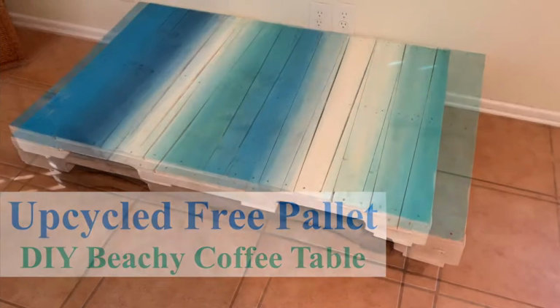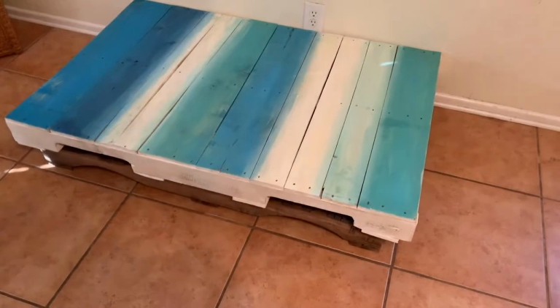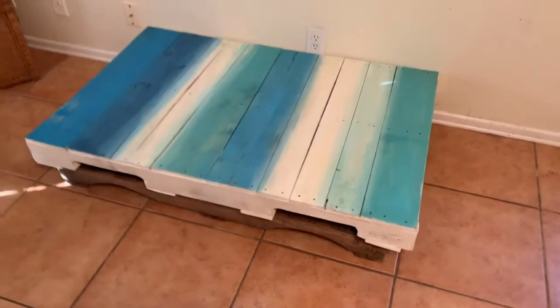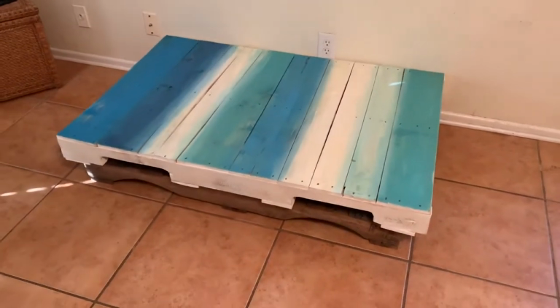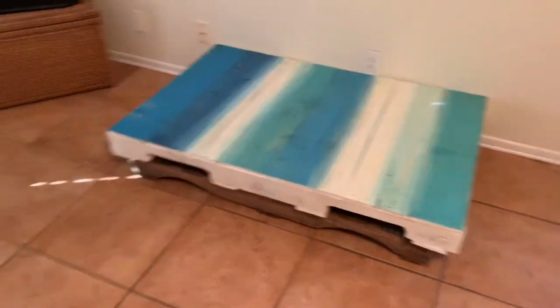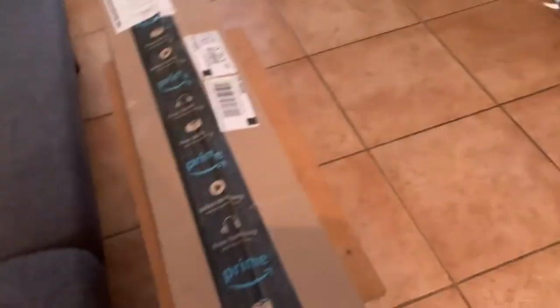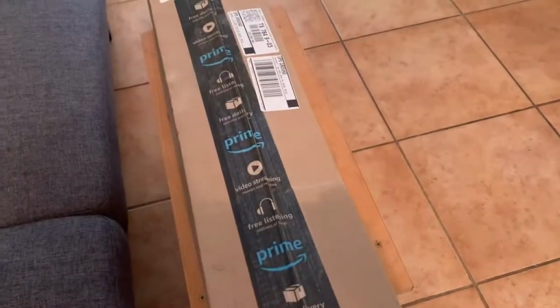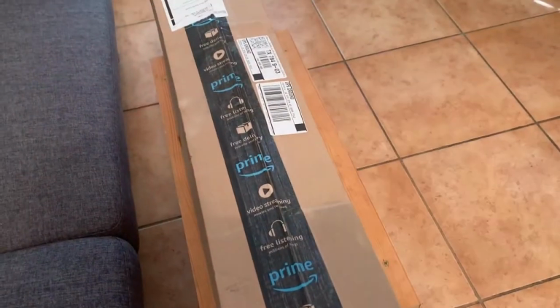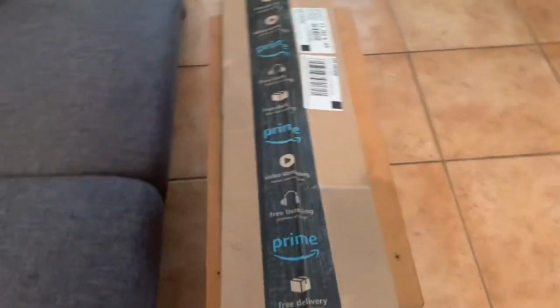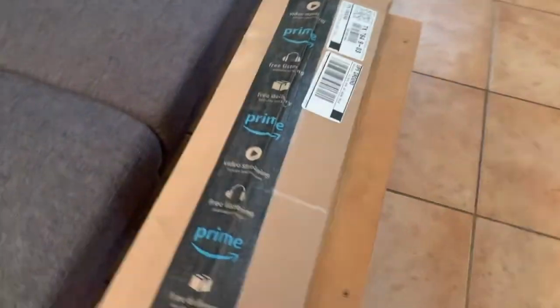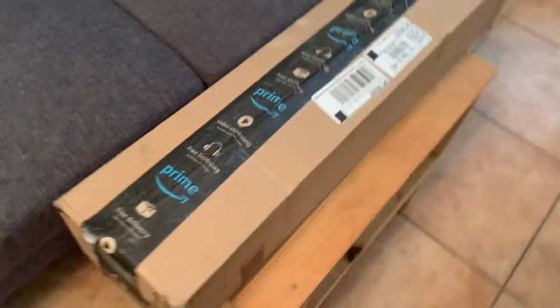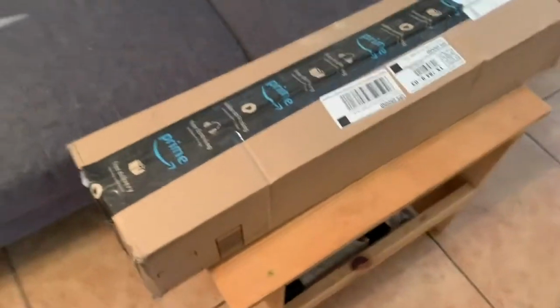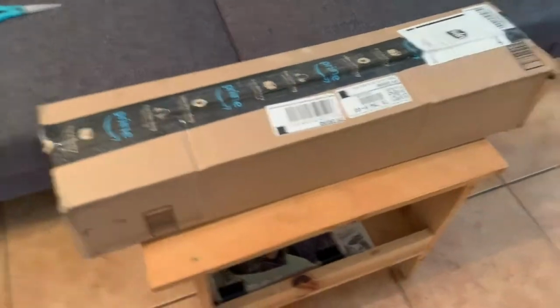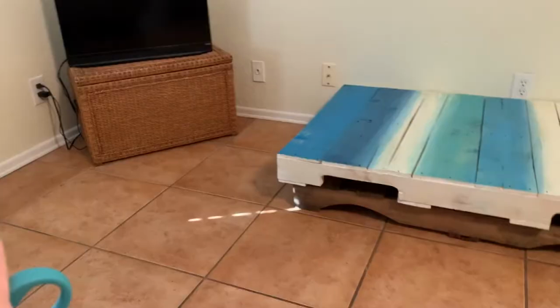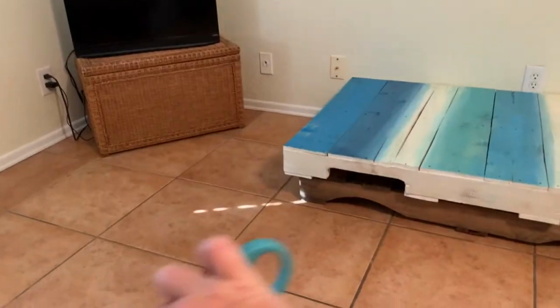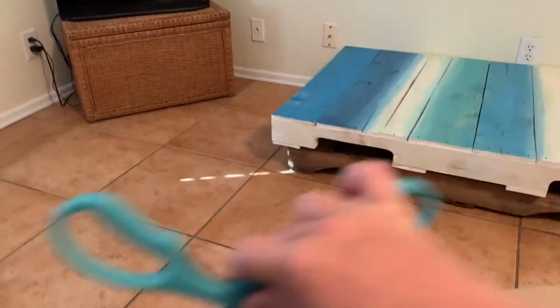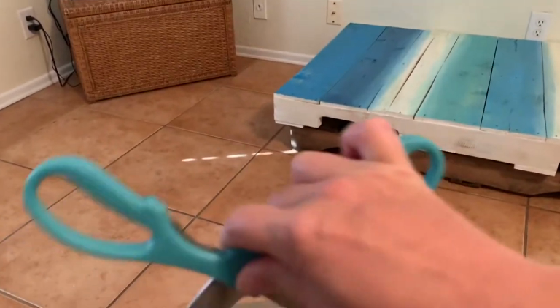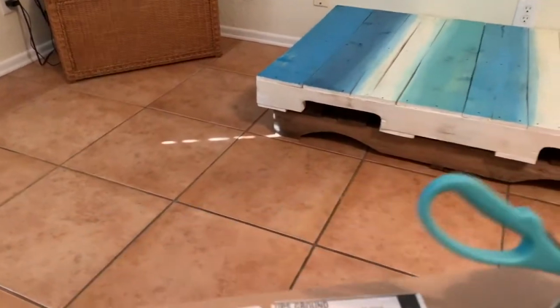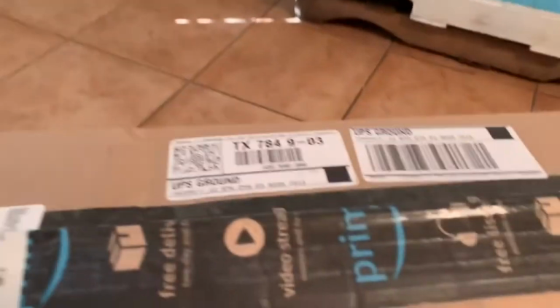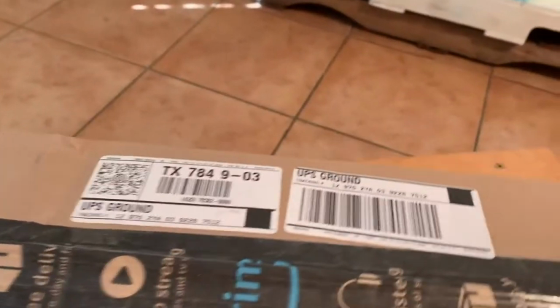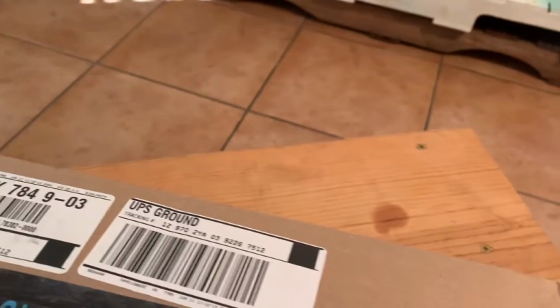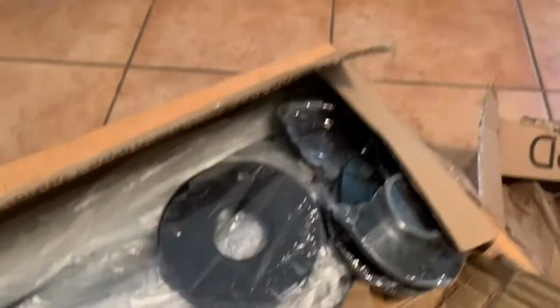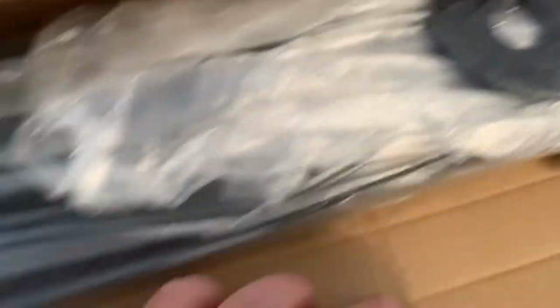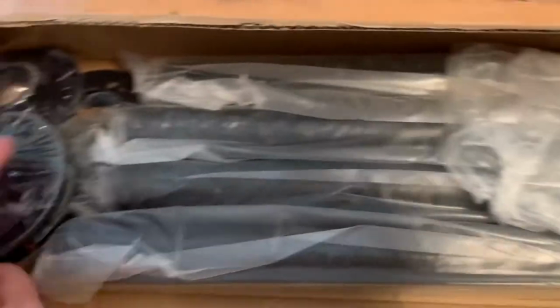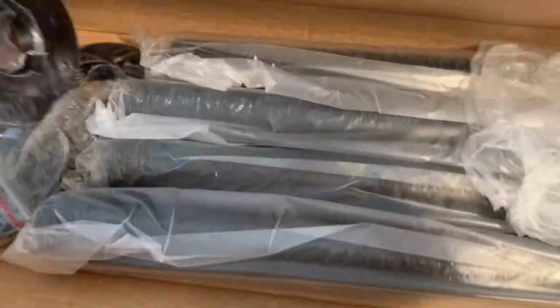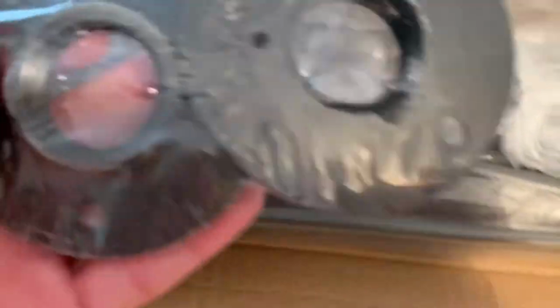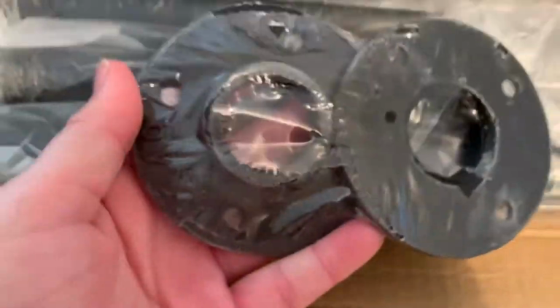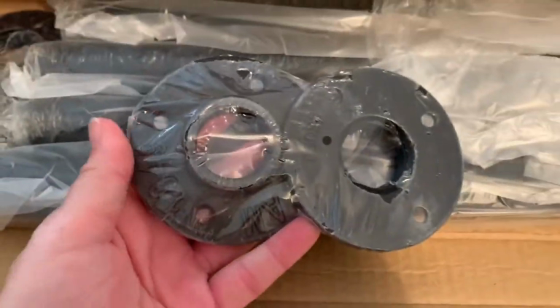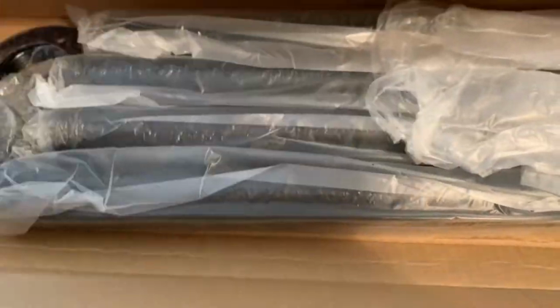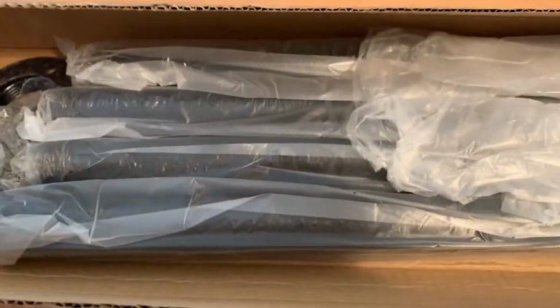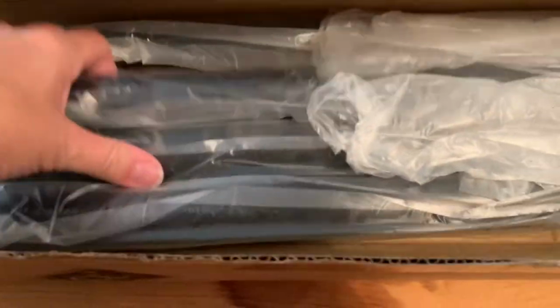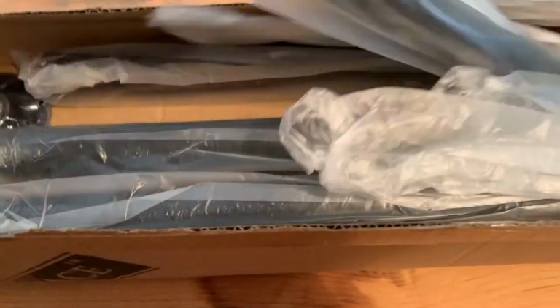The legs from my table finally came in. Woohoo! We're going to unbox these. There they are. So these are the pieces — I did a pipe leg.